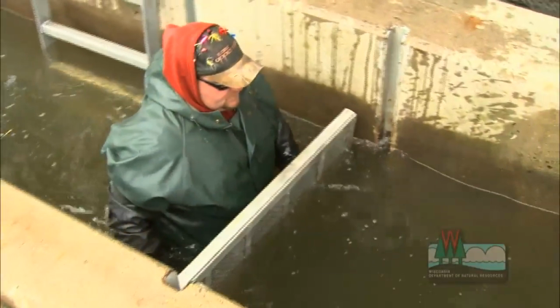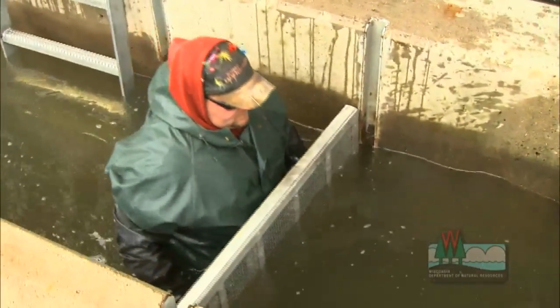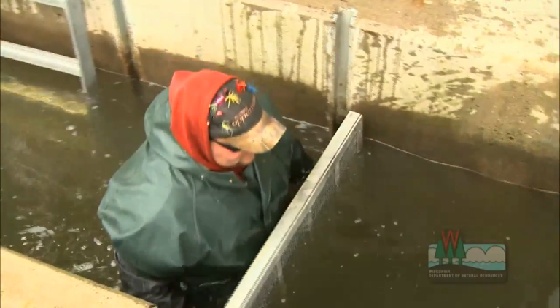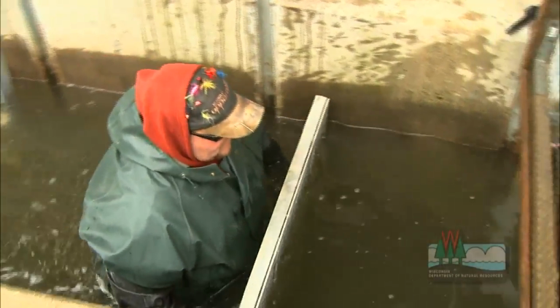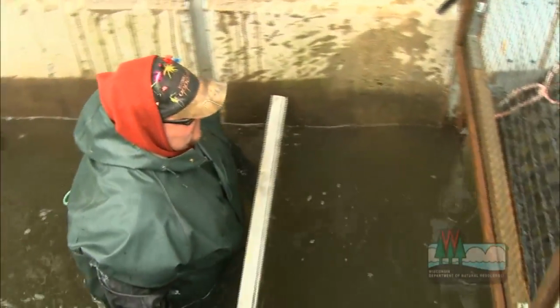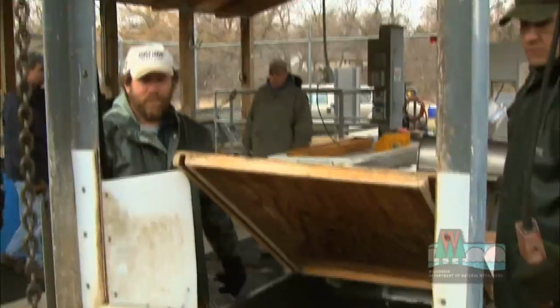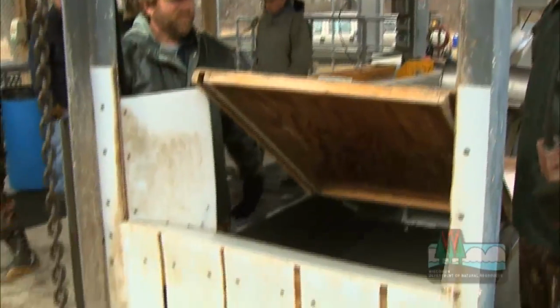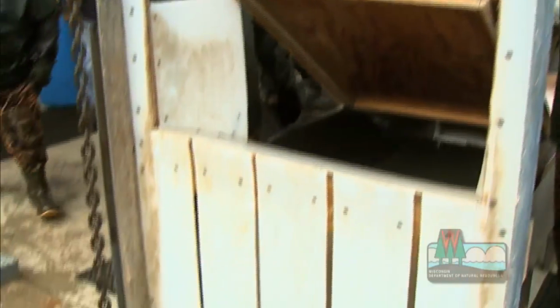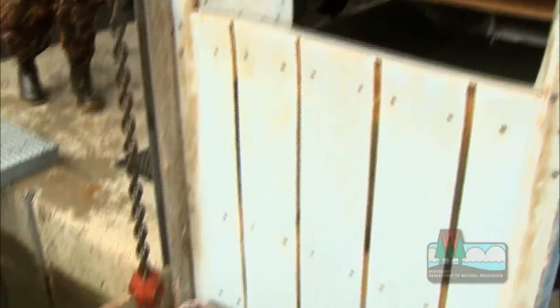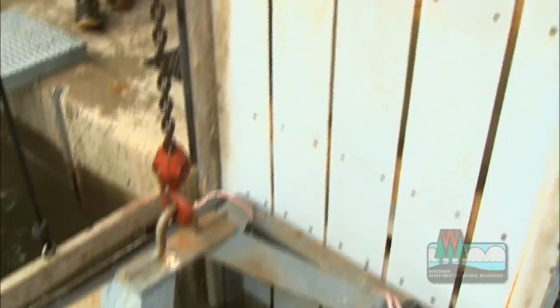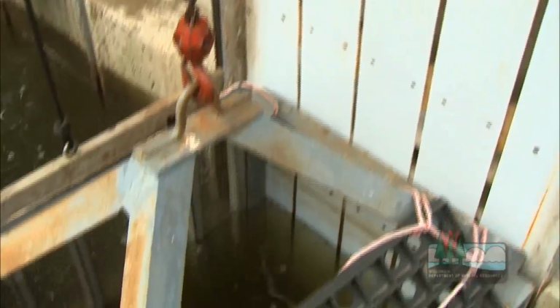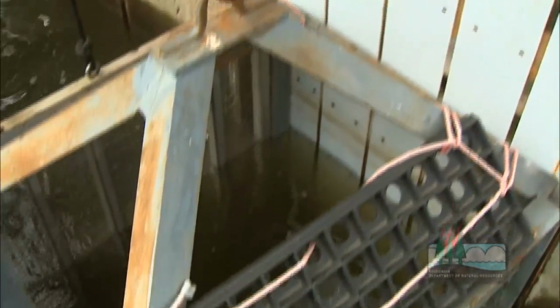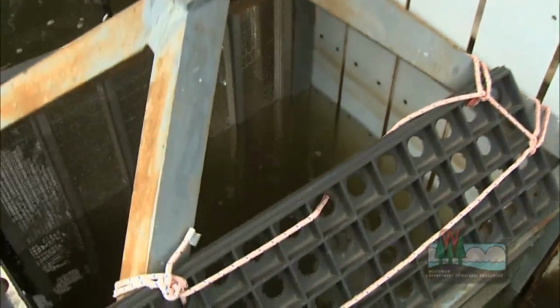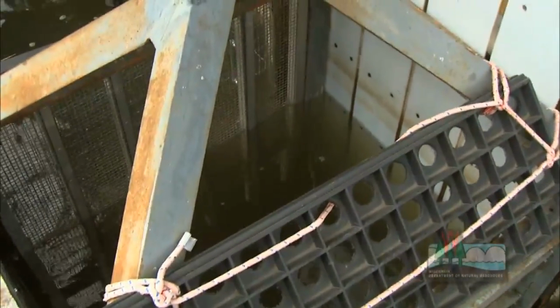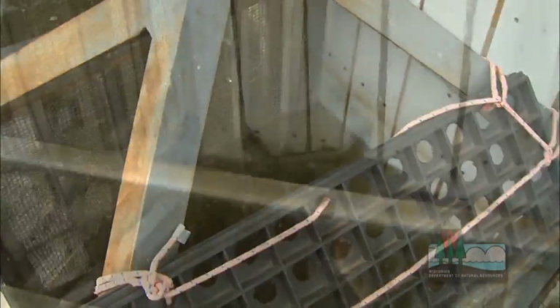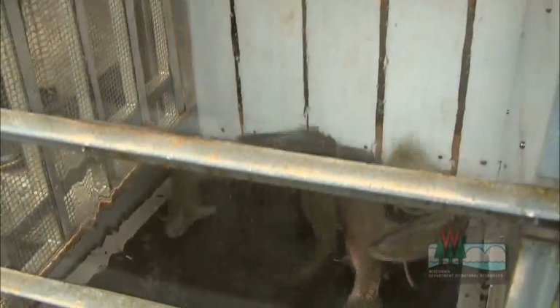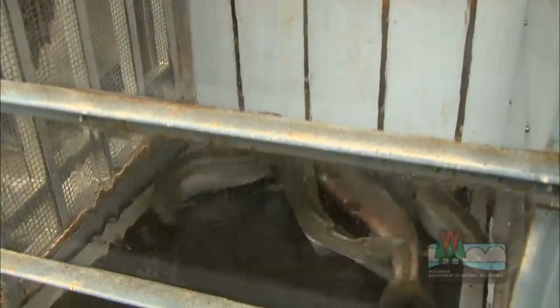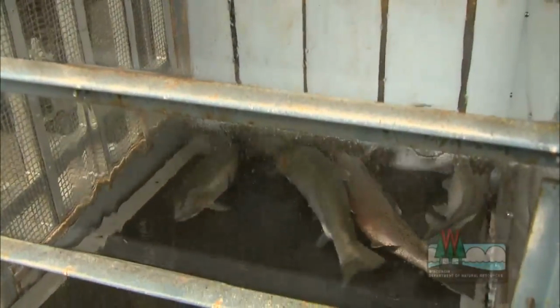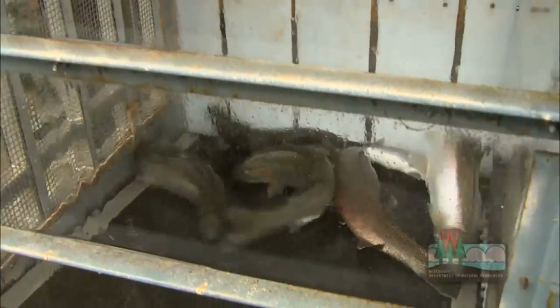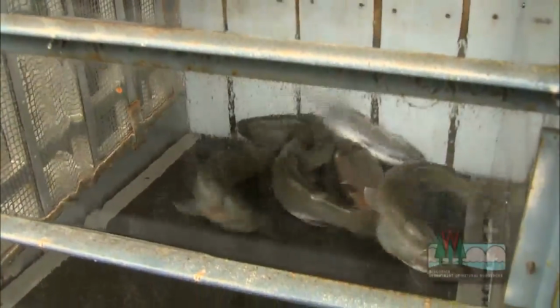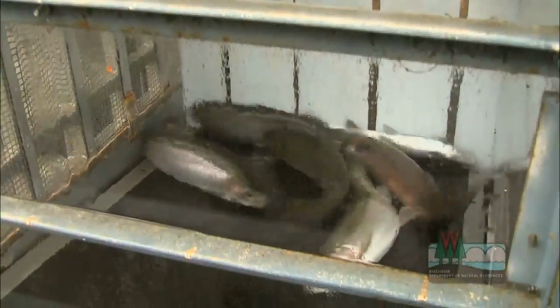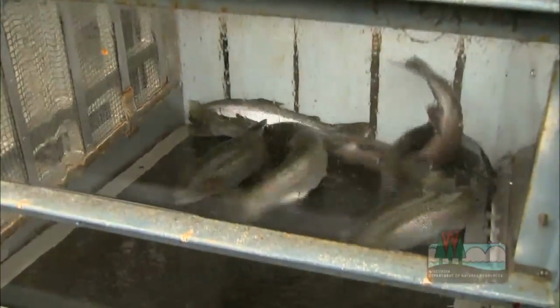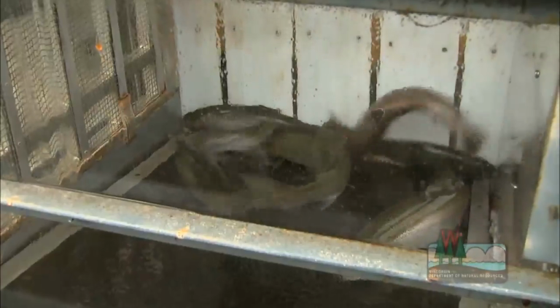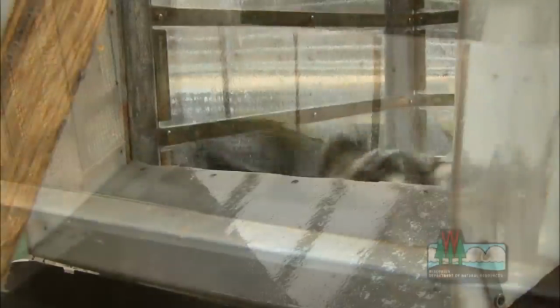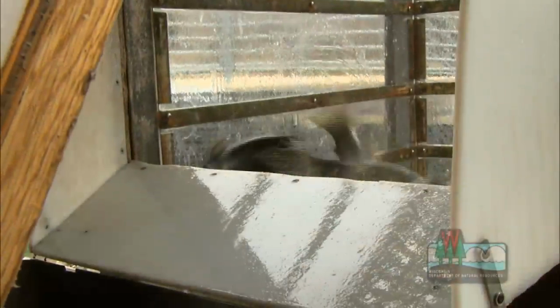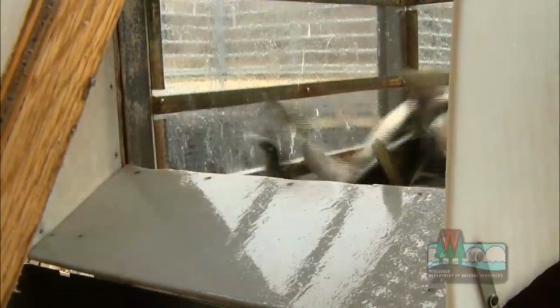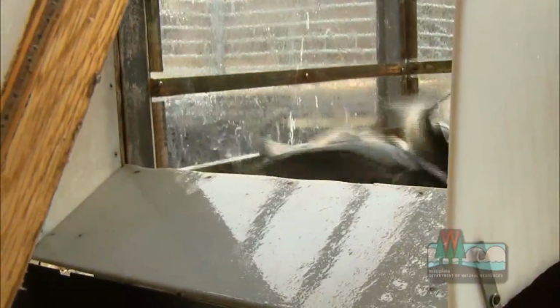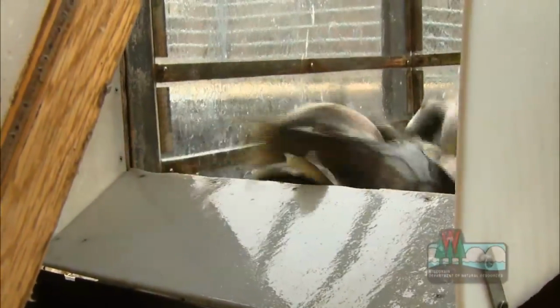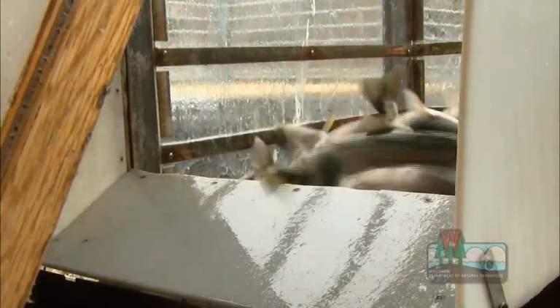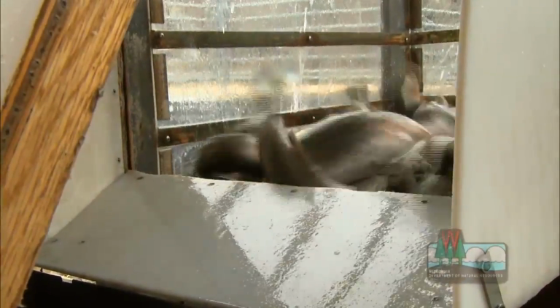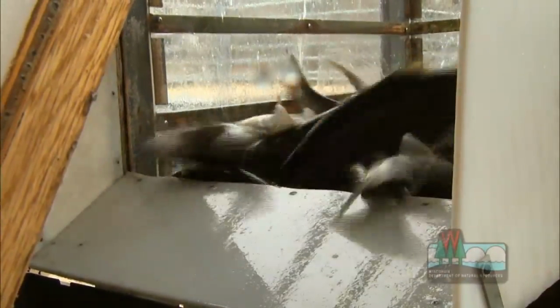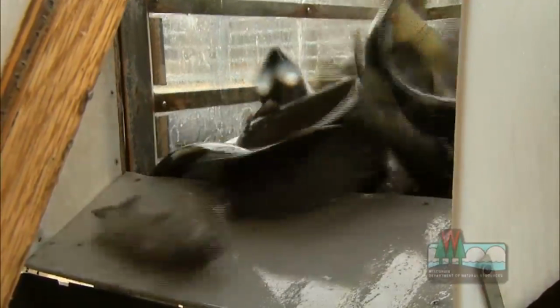Jeff is crowding up some of the fish. The fish that had come up the ladder are now crowded into part of the moat system here on the facility, and he crowds them up into the lift basket. The fish will be lifted up in that basket and then placed into our knockout tank.